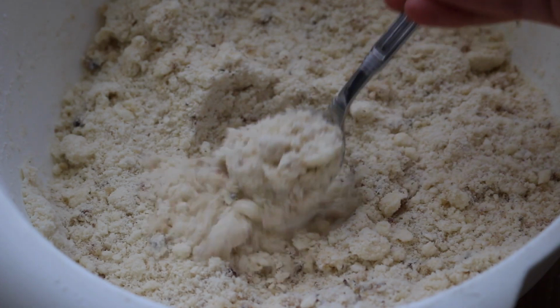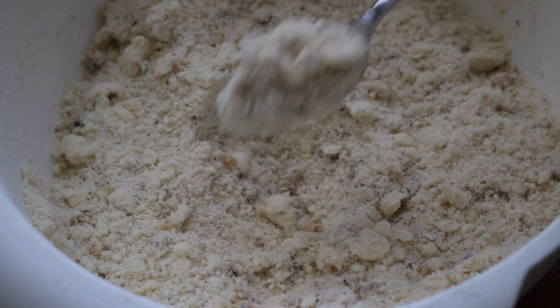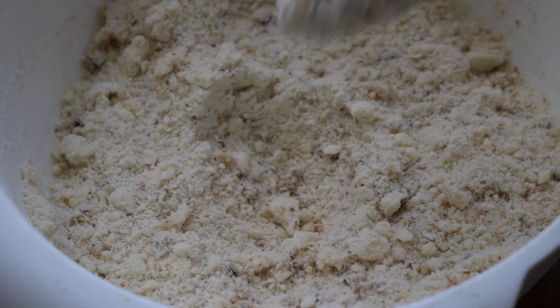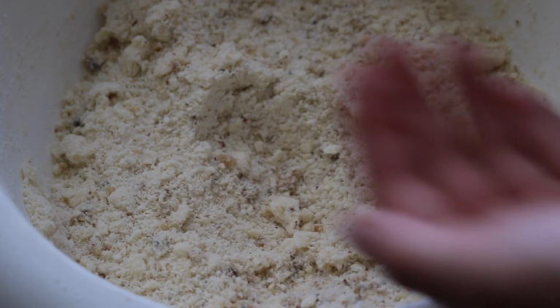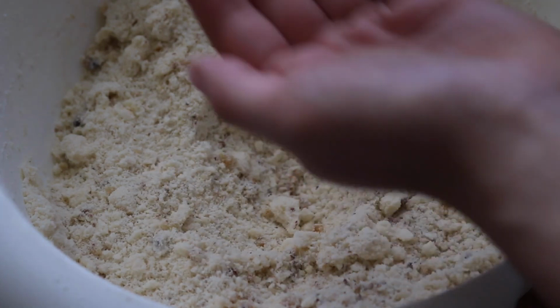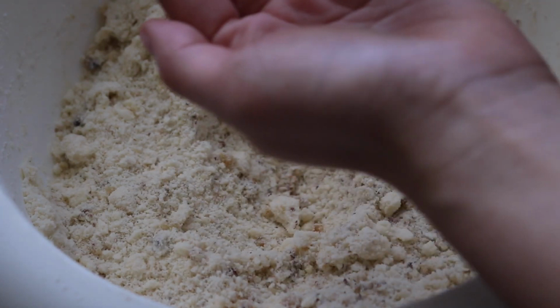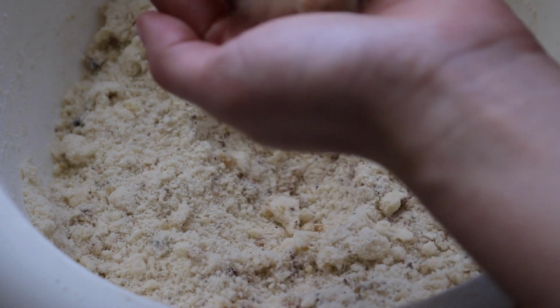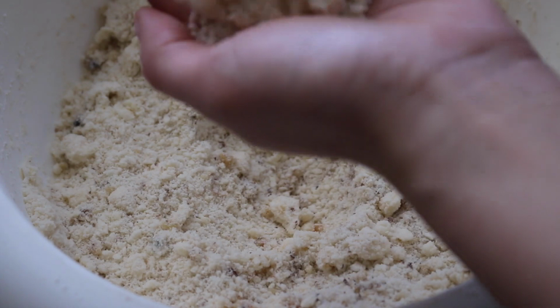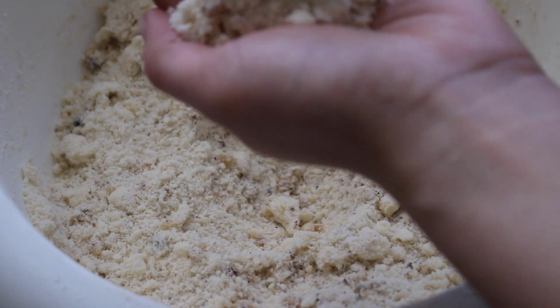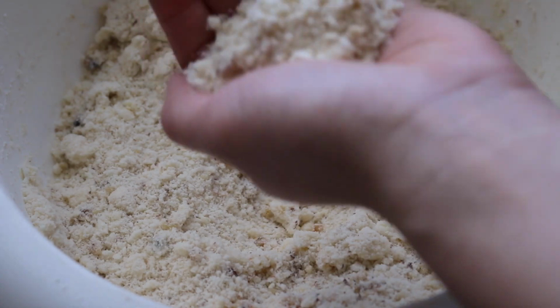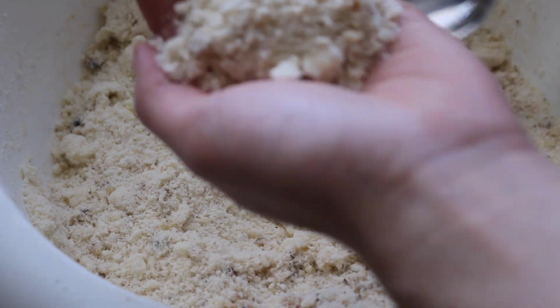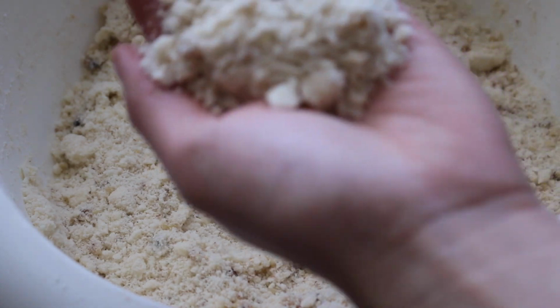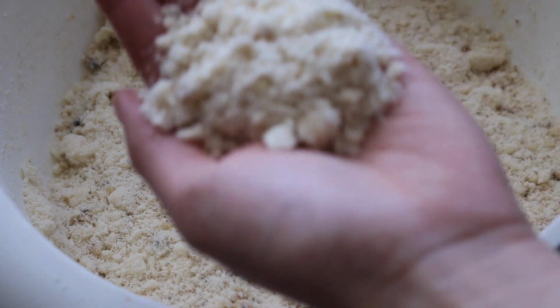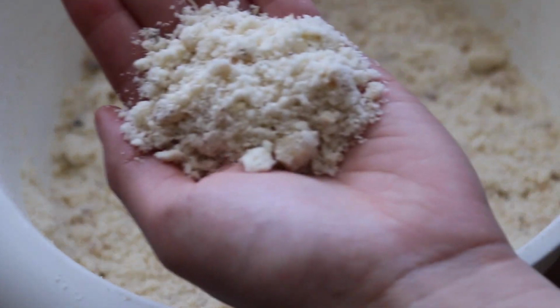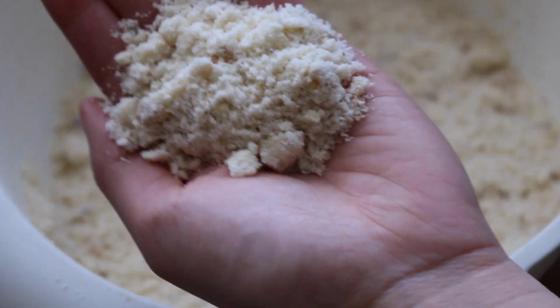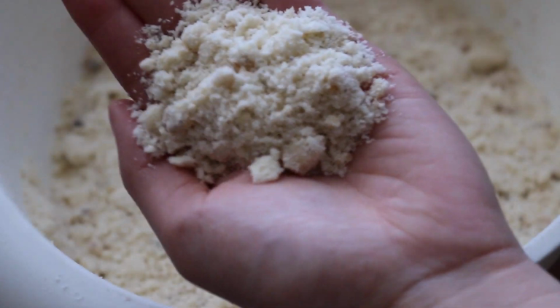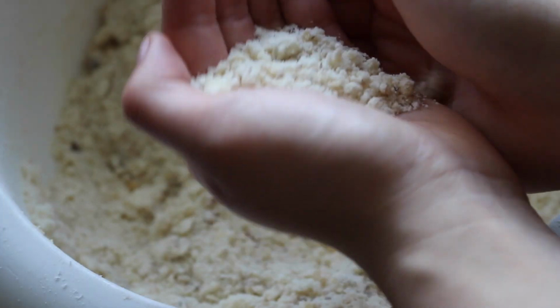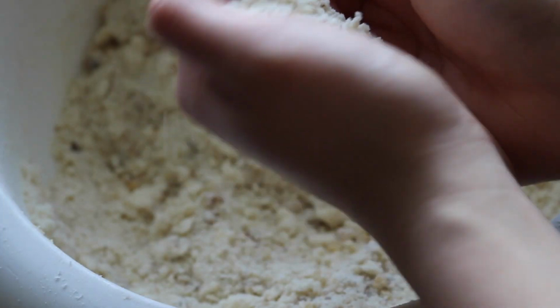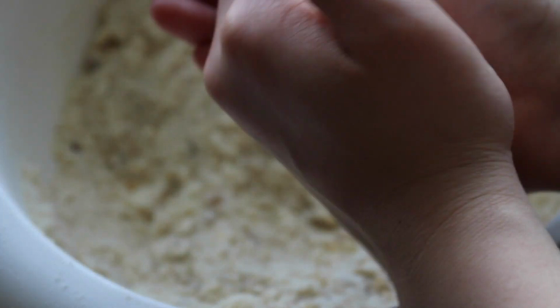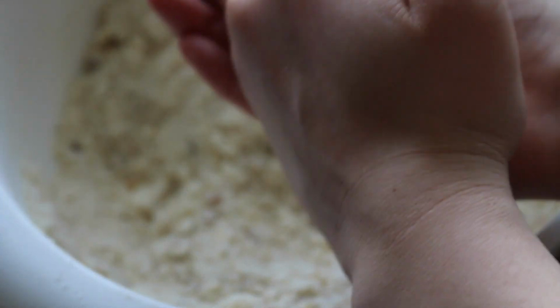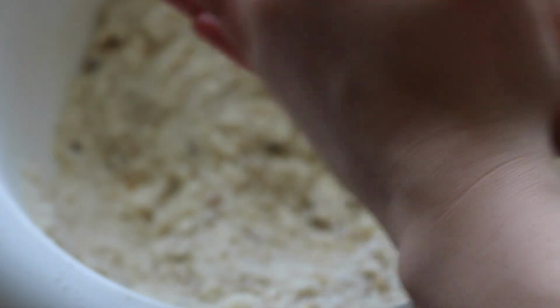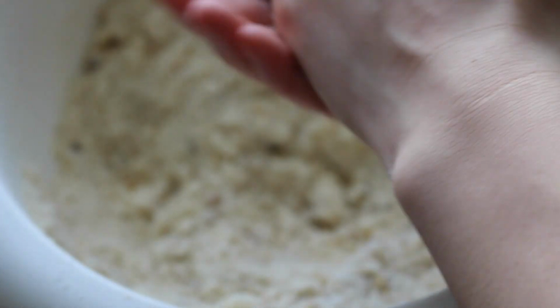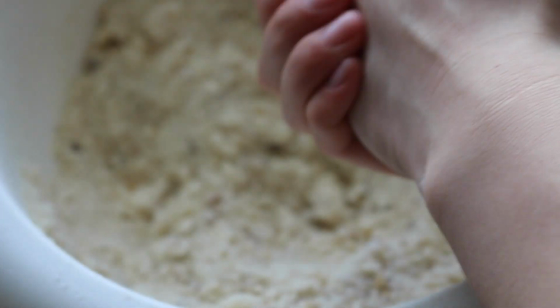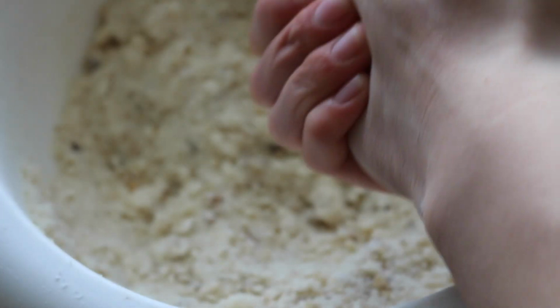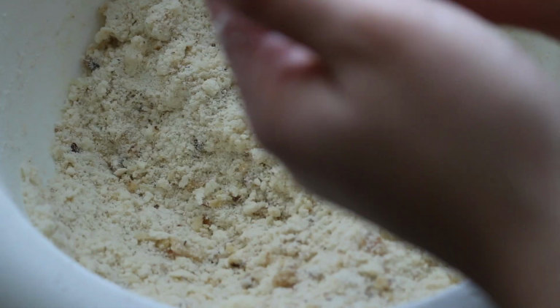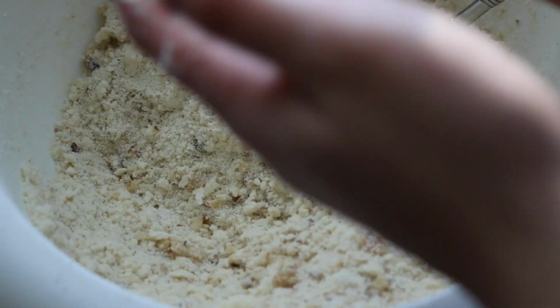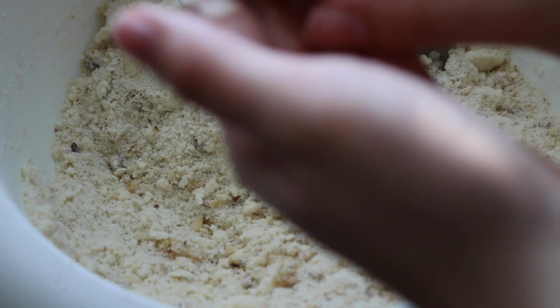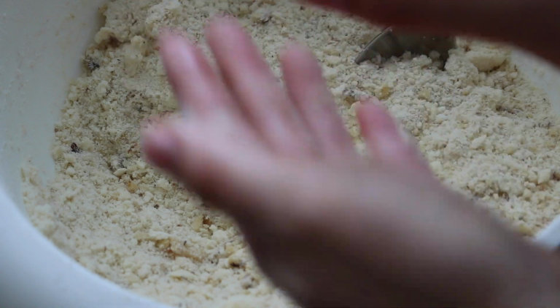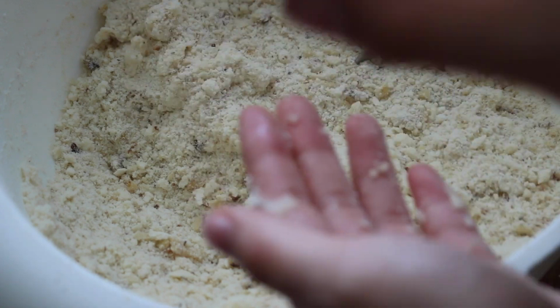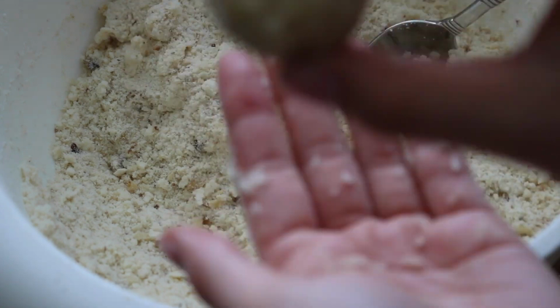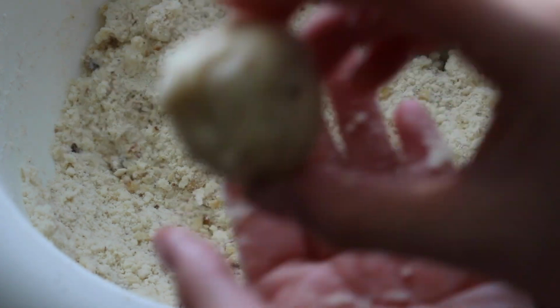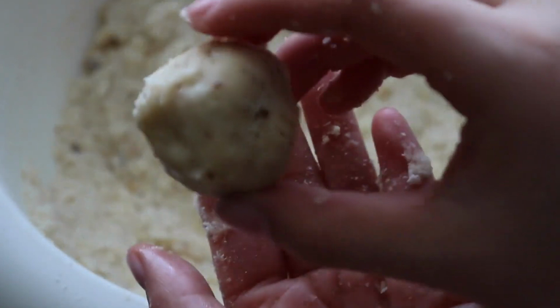Scoop up about a tablespoon of the dough. It should be really coarse and crumbly right now — squish that together until the butter sticks and it forms a ball.